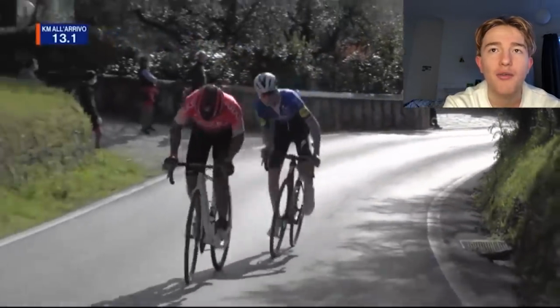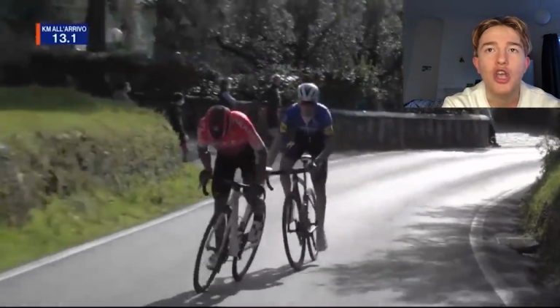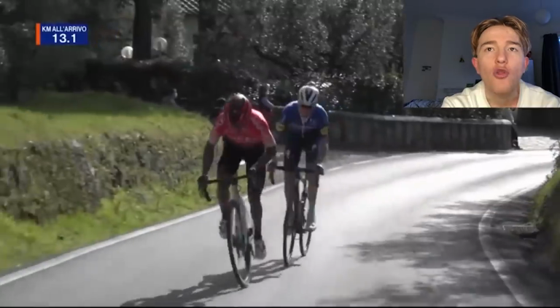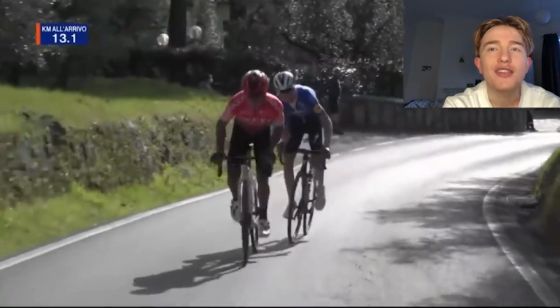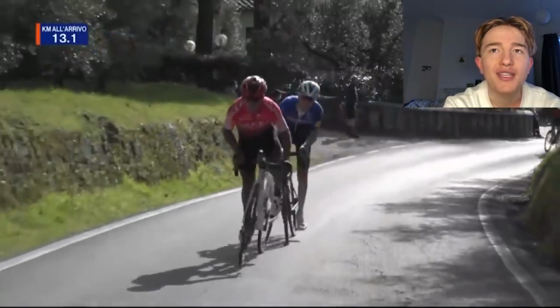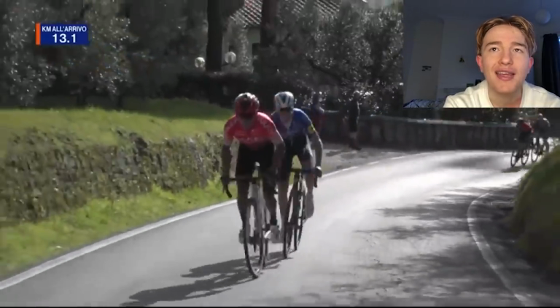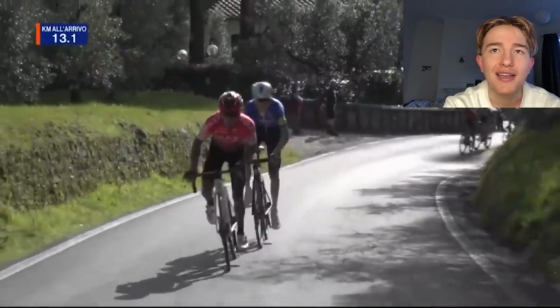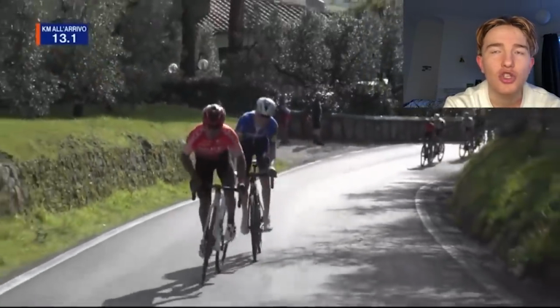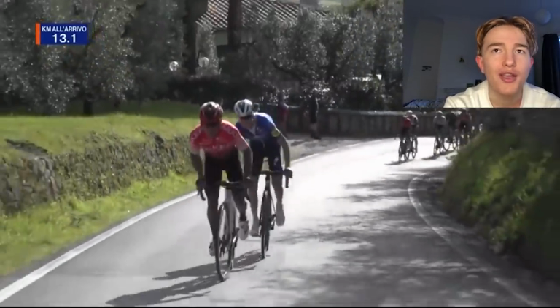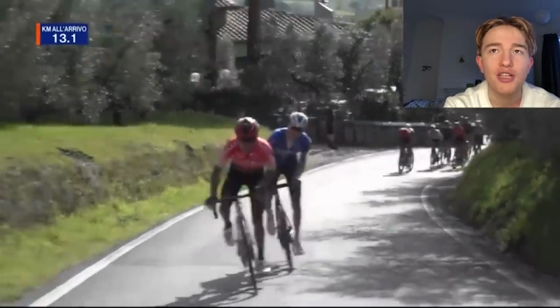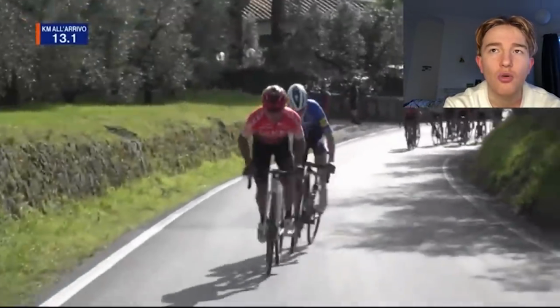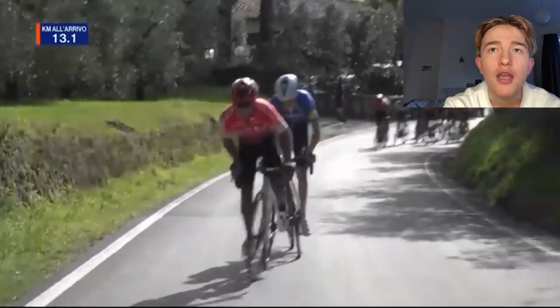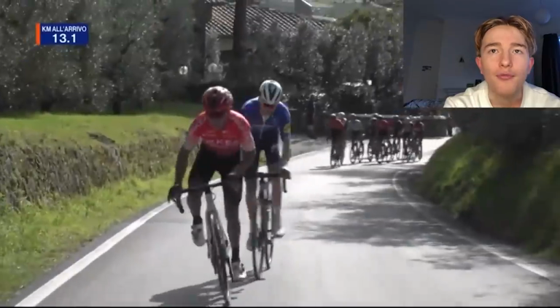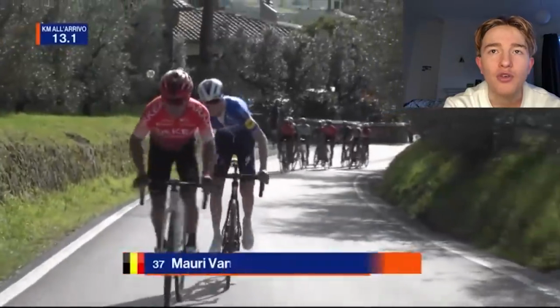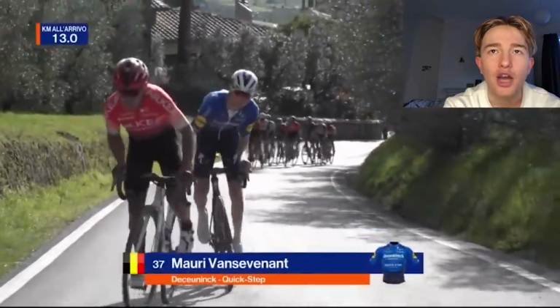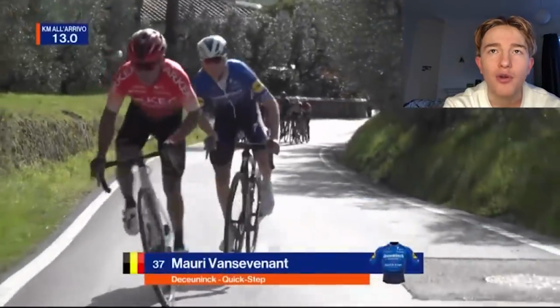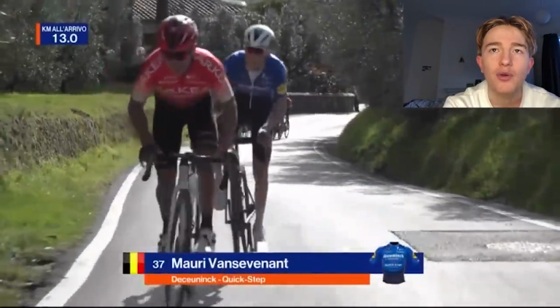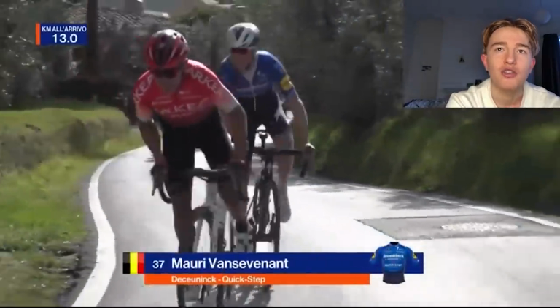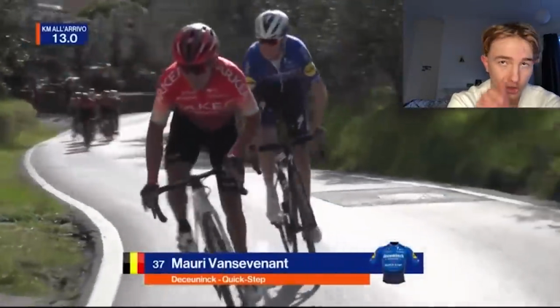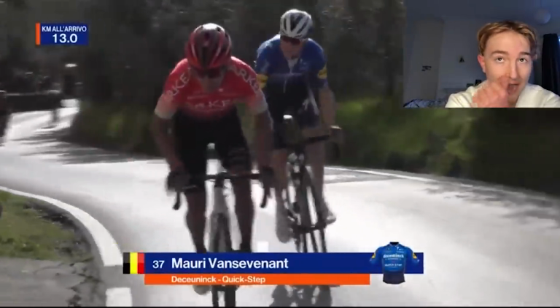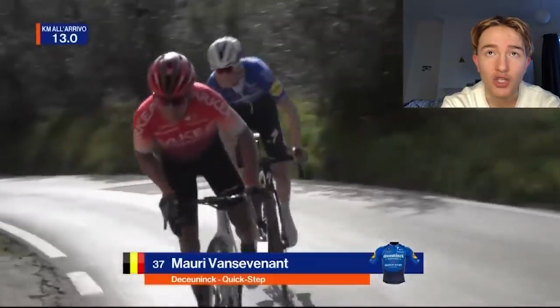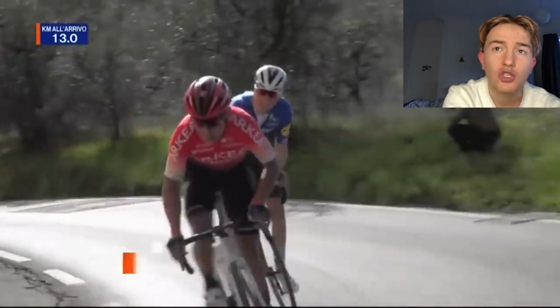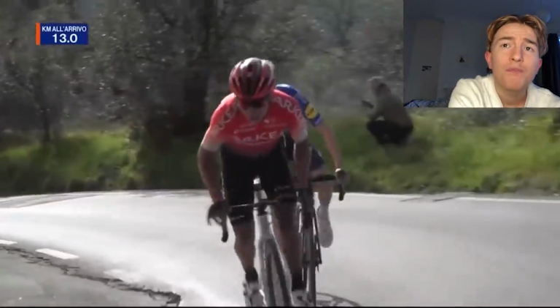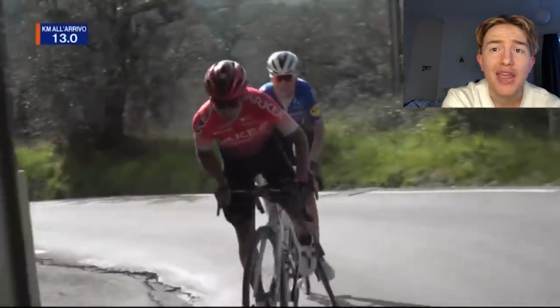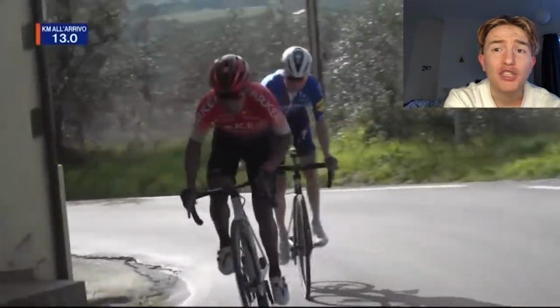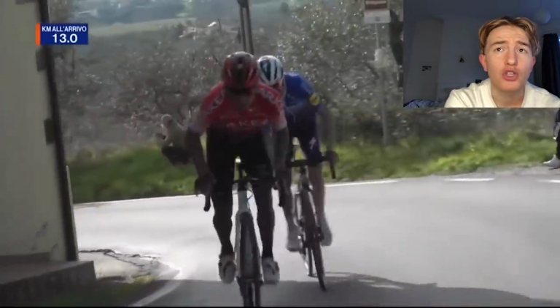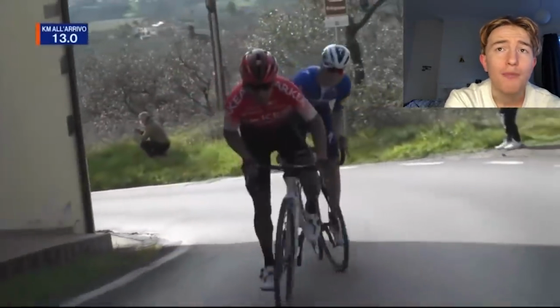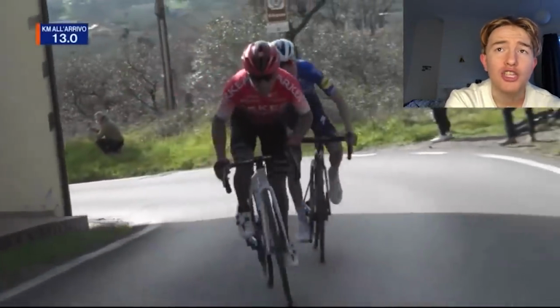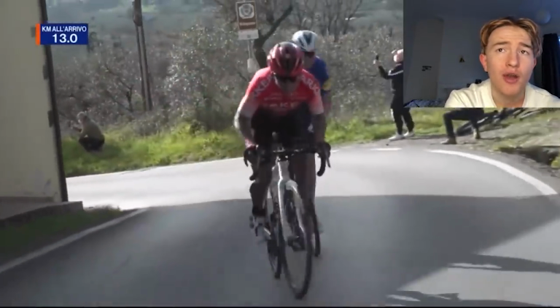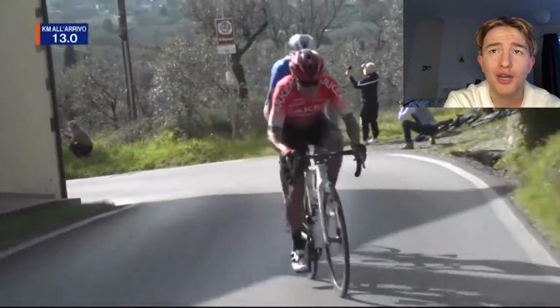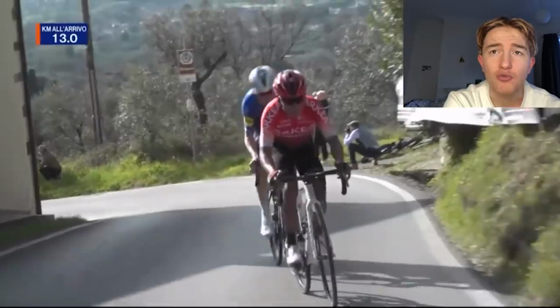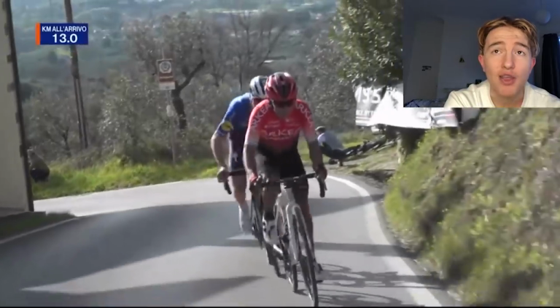But Nidermann, when he's on his day and attacks like this, you just know it's going to be so, so hard for anyone to come around or do anything else but try to hang on. For him, he's got to go solo, because he's not going to win a bunch sprint against, really, anyone.